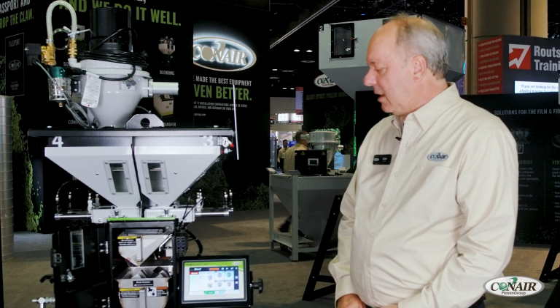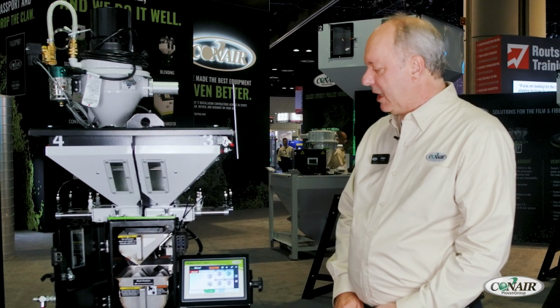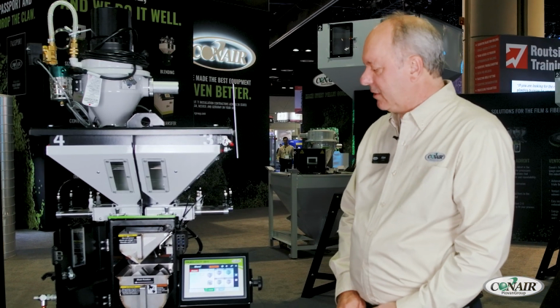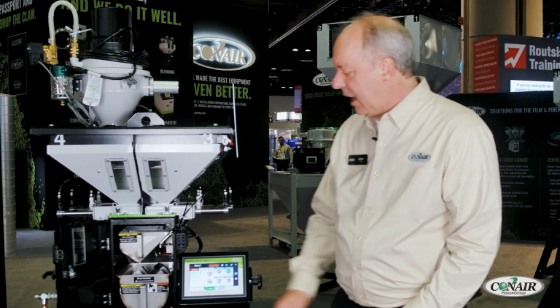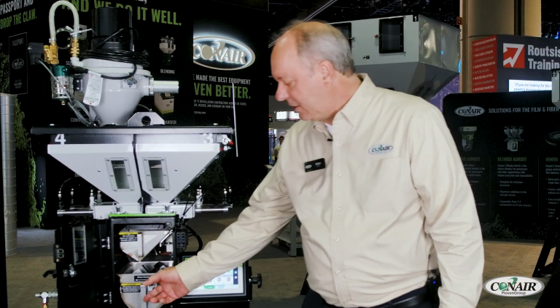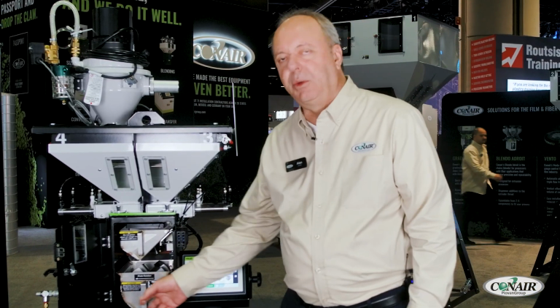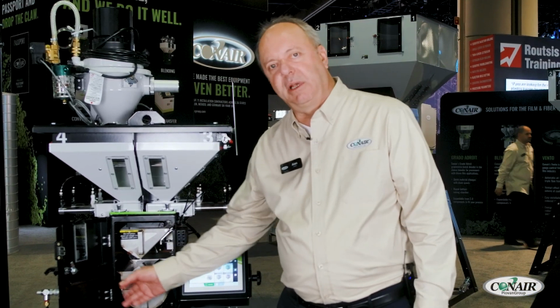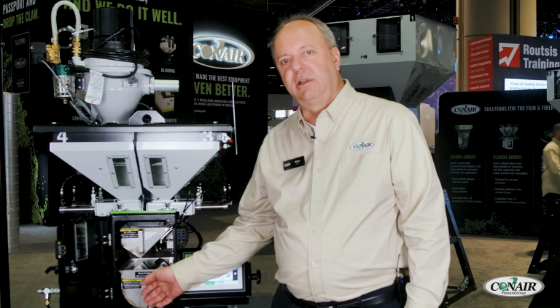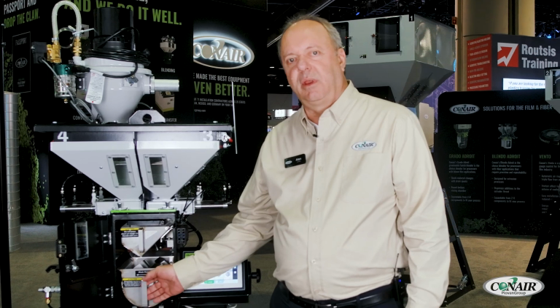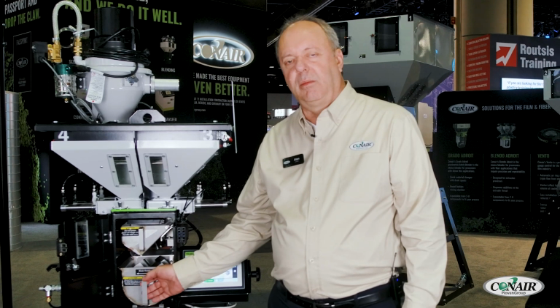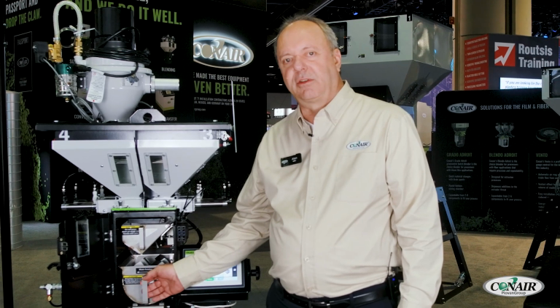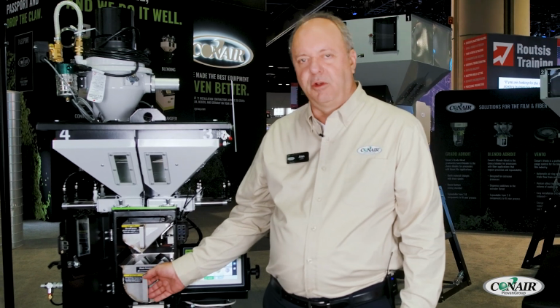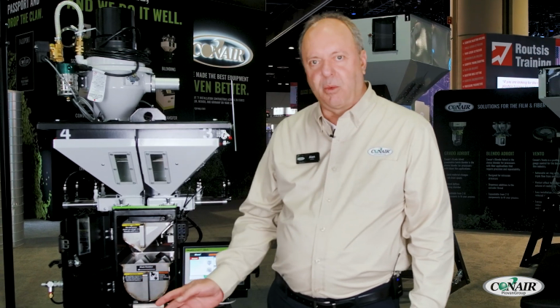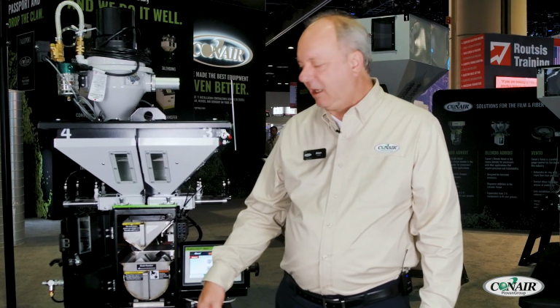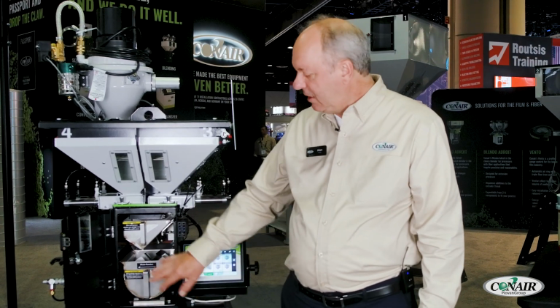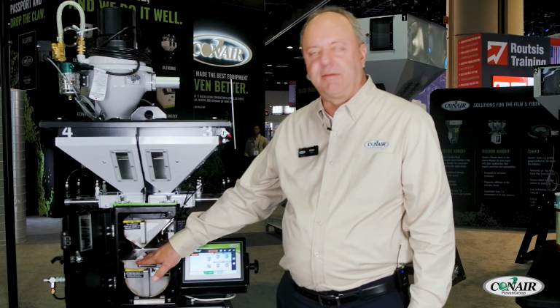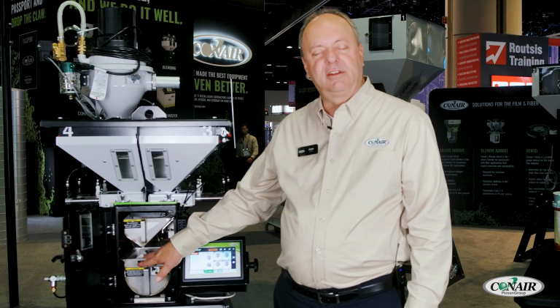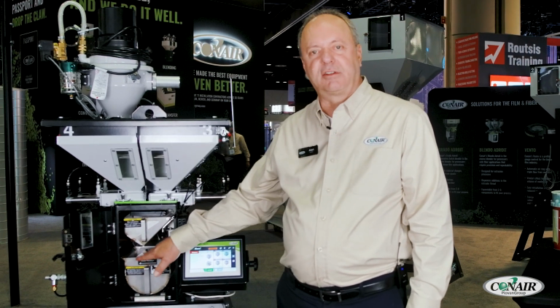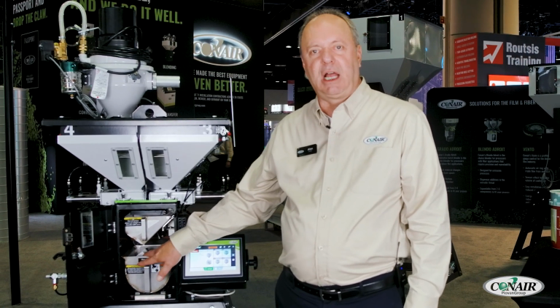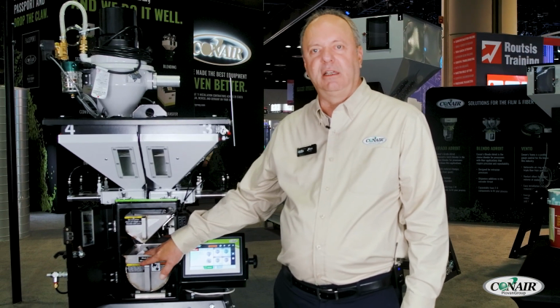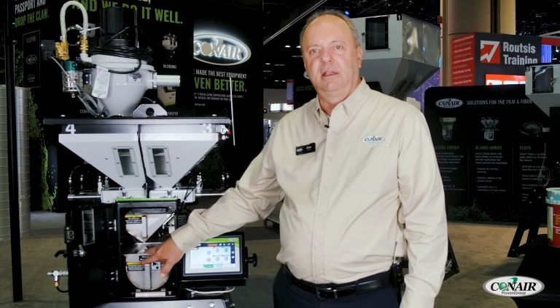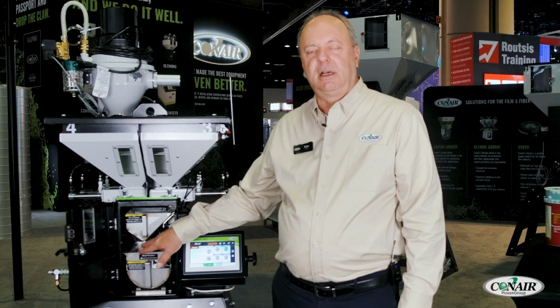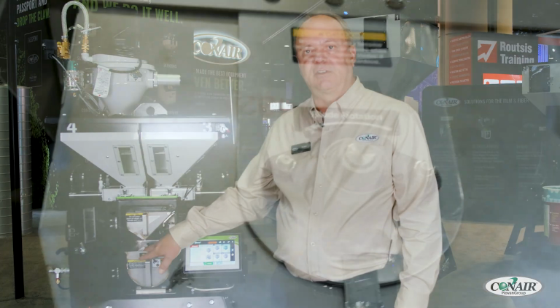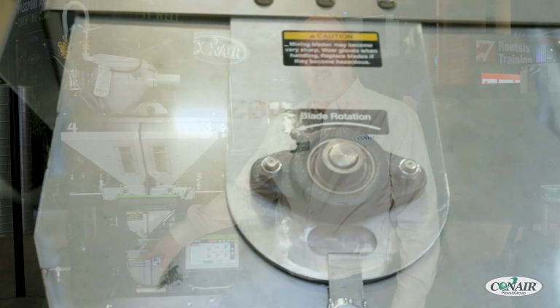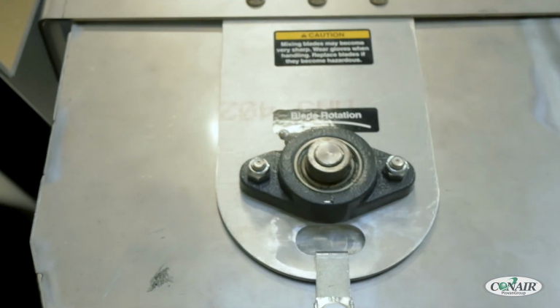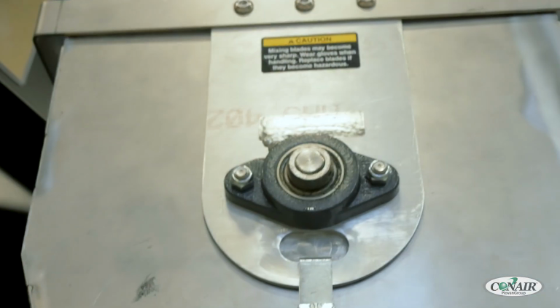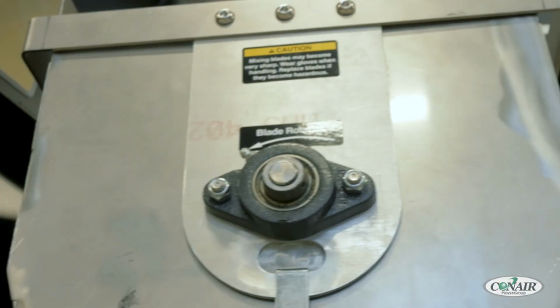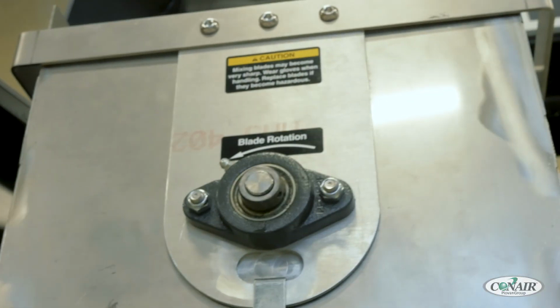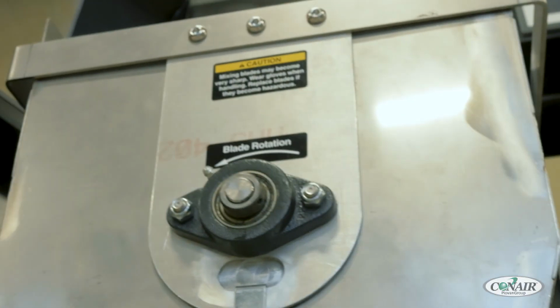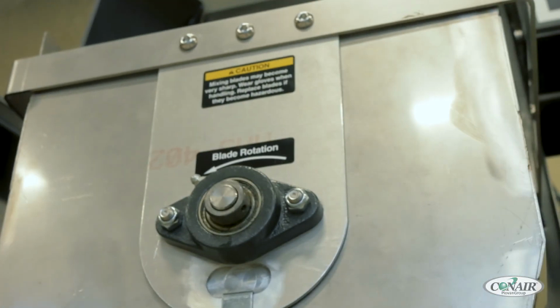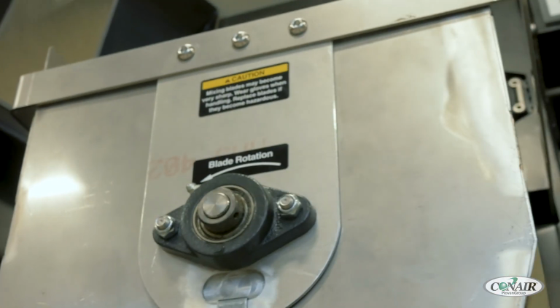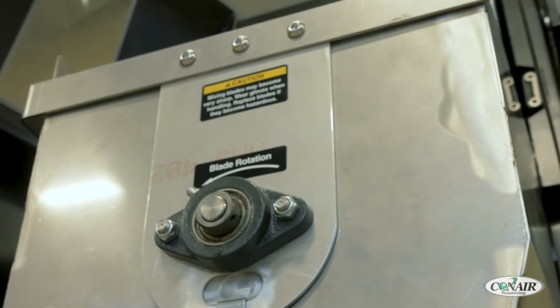The blenders have a continuously welded mixer where the mixer is removable in one piece. It also has a self-aligning mixer shaft so you can just slide it in to put it back in place.